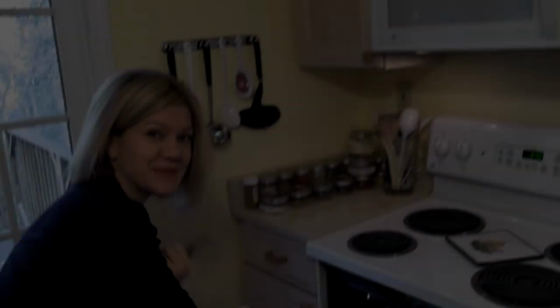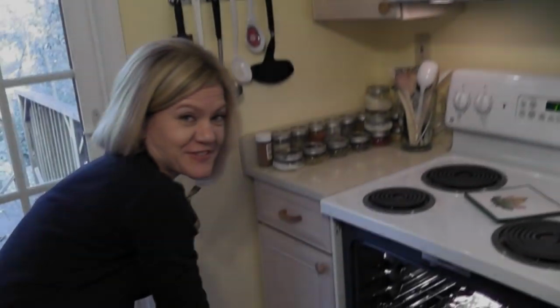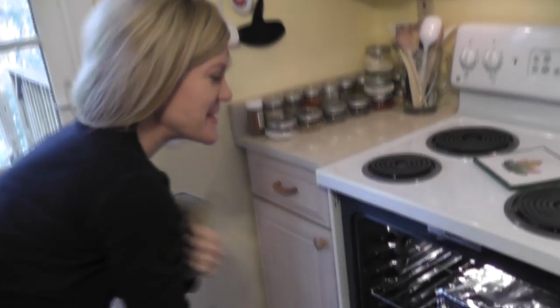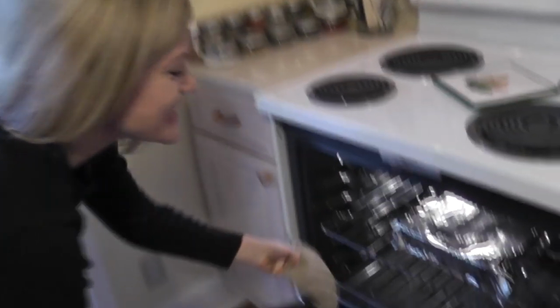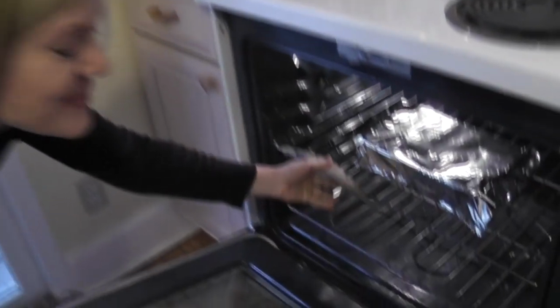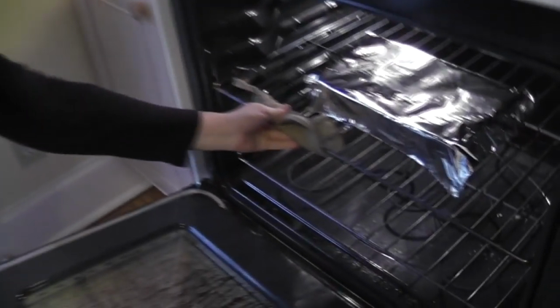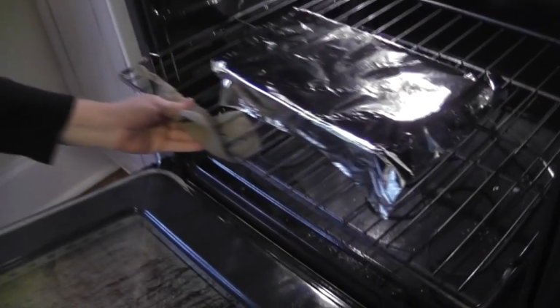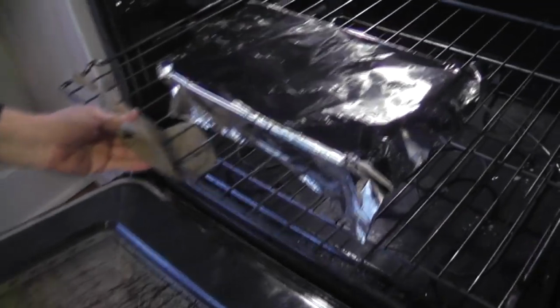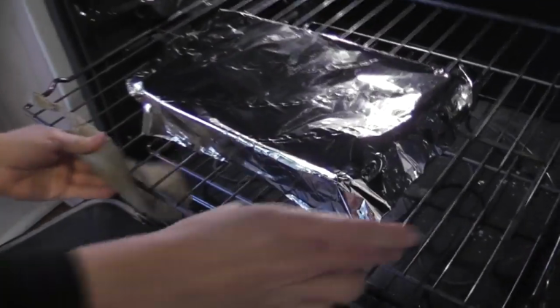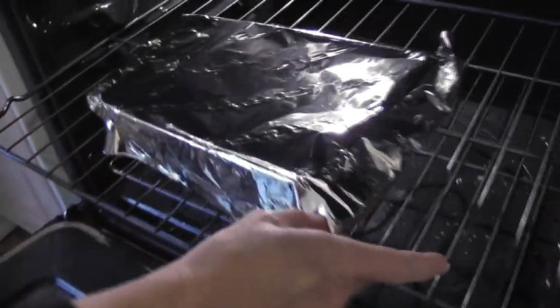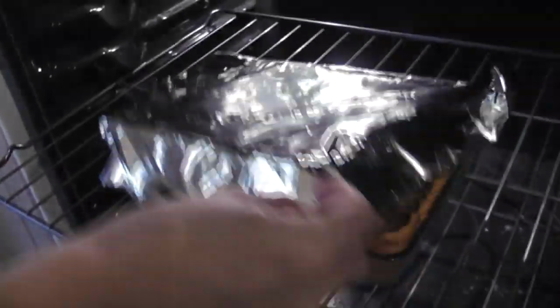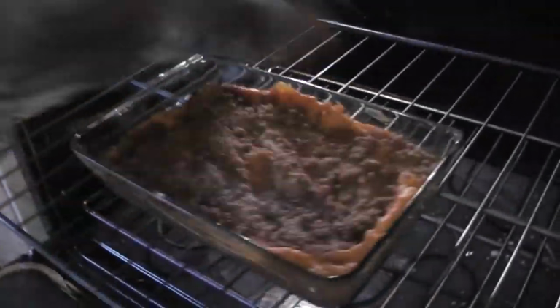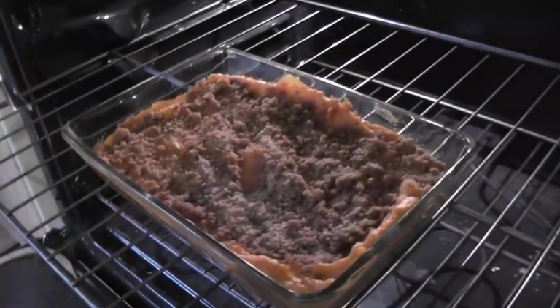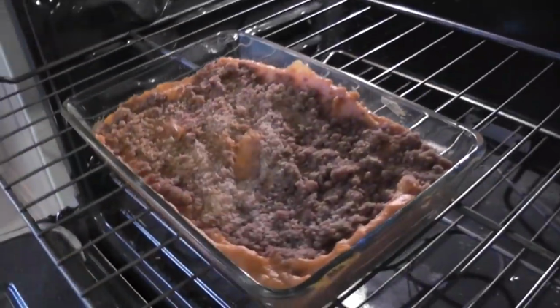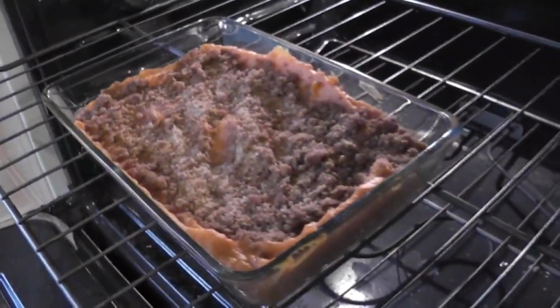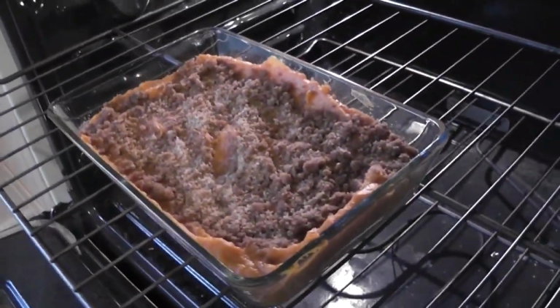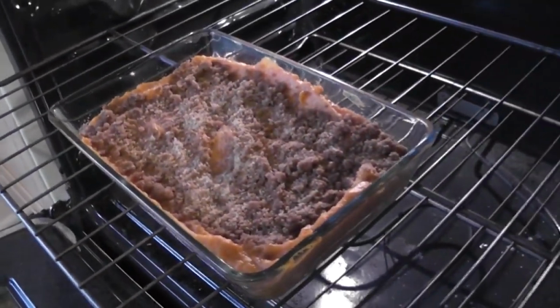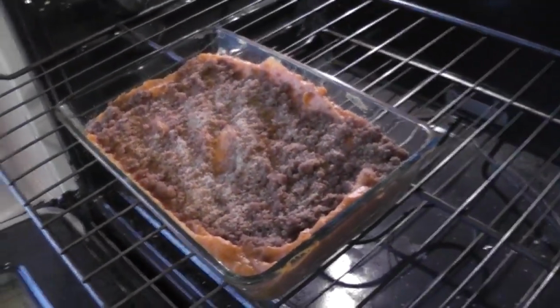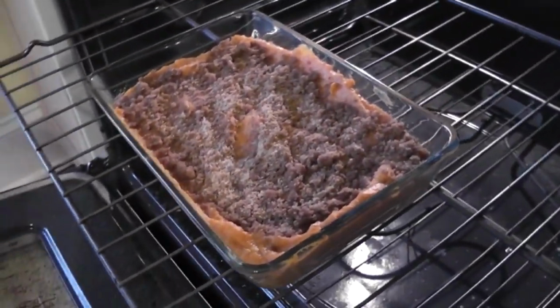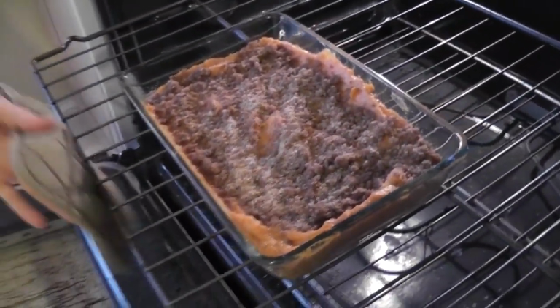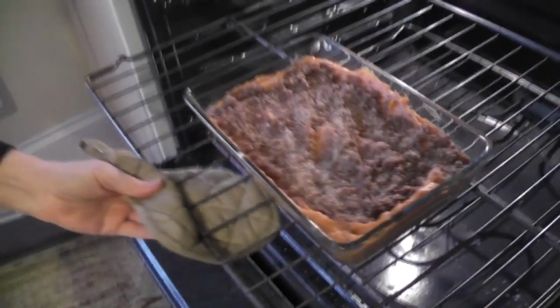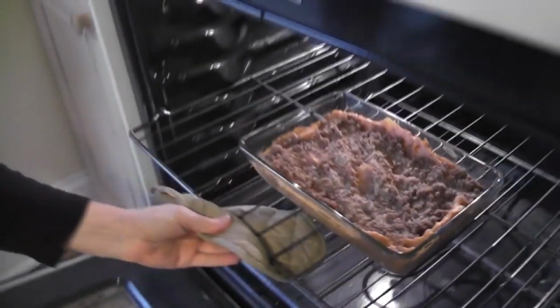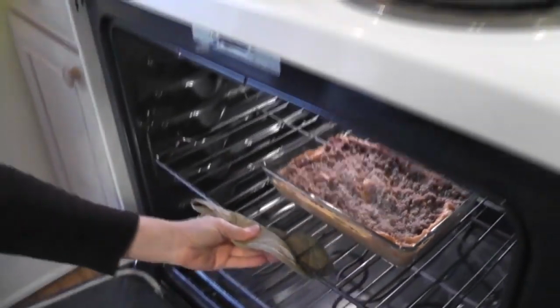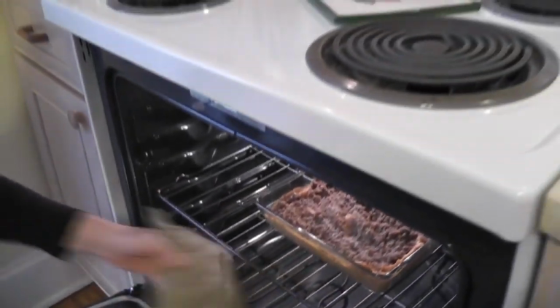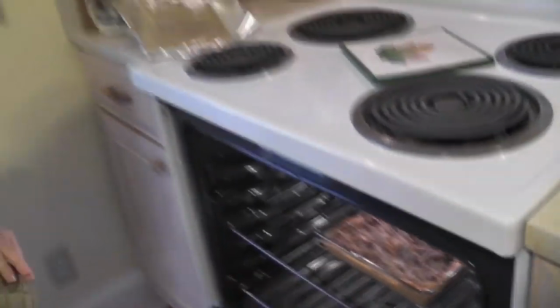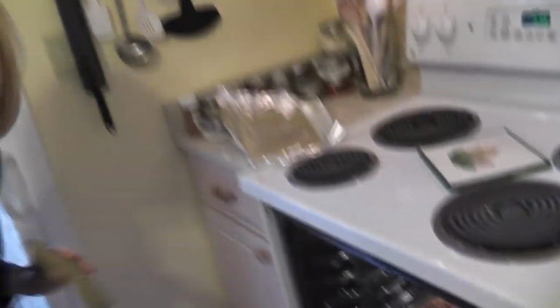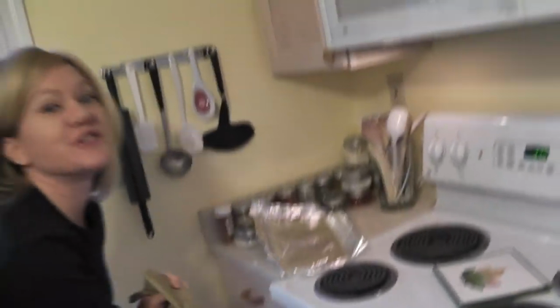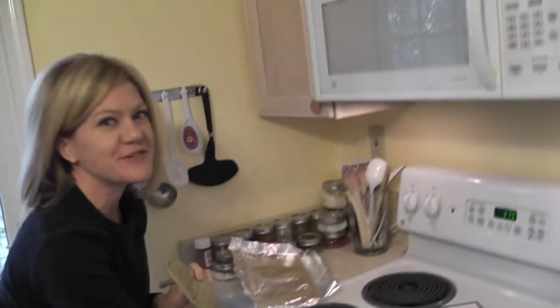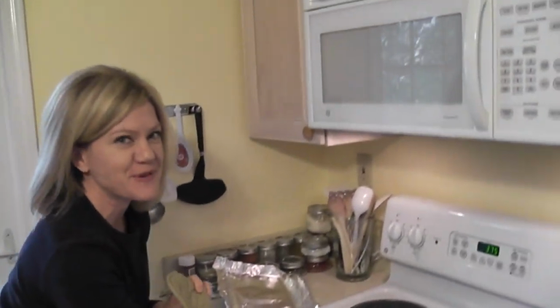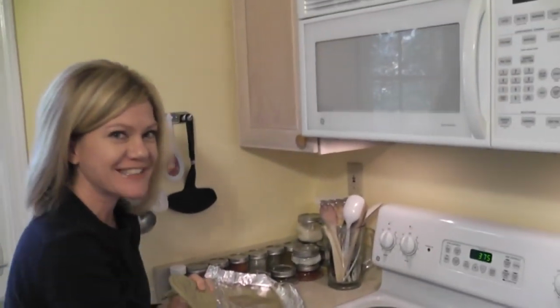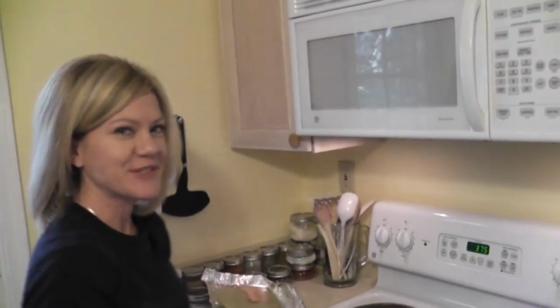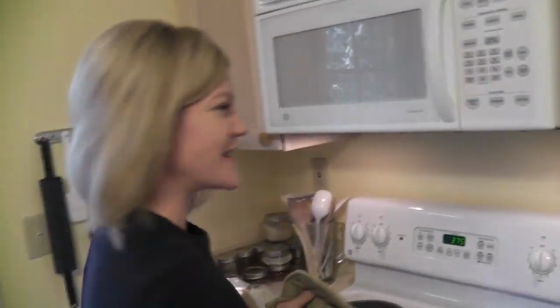It's been 15 minutes — time to take off our foil. Just carefully lift that up. It already smells delicious. Don't taste test yet — you have 25 more minutes, then we'll serve it up.